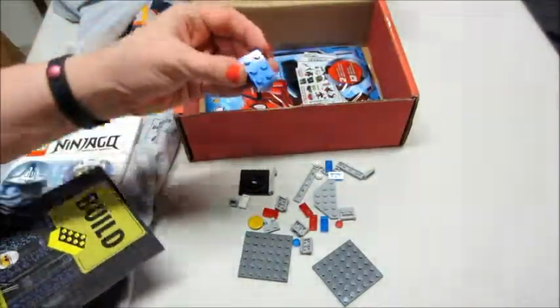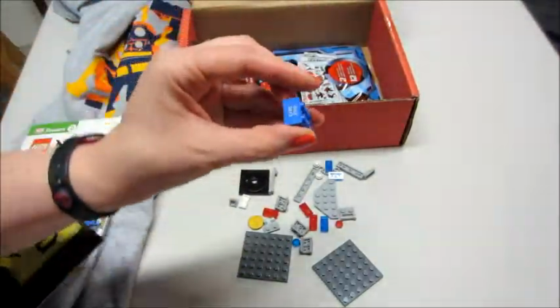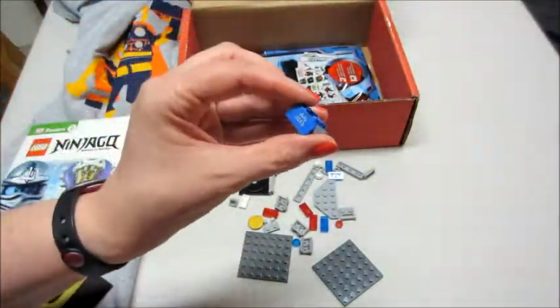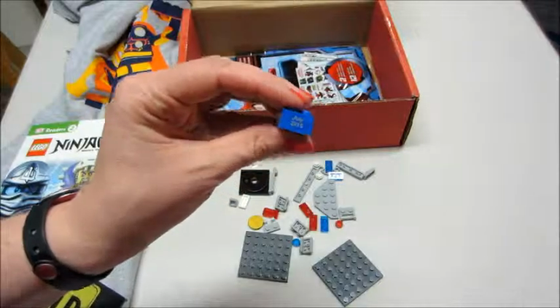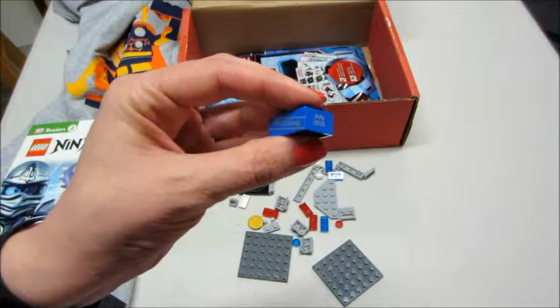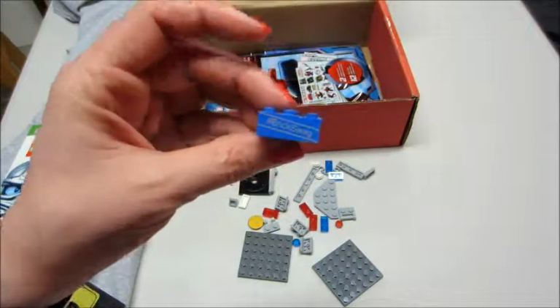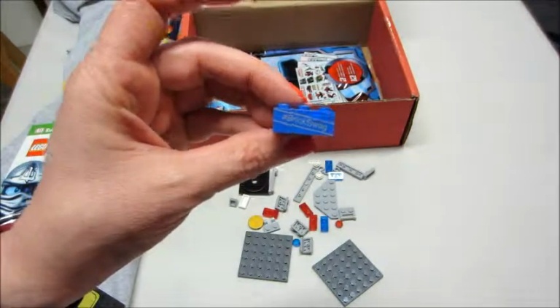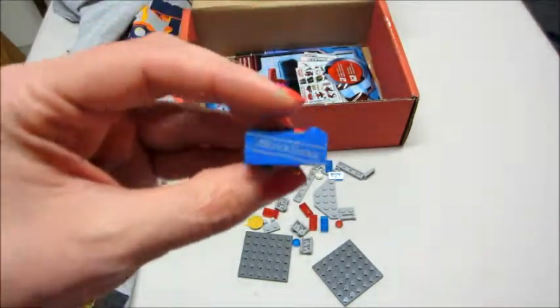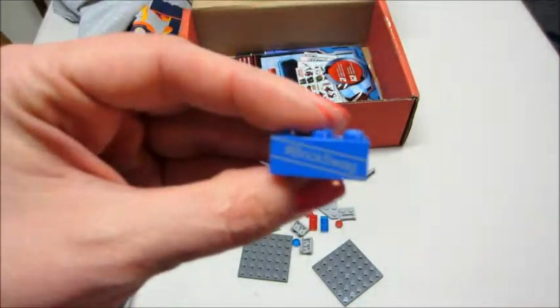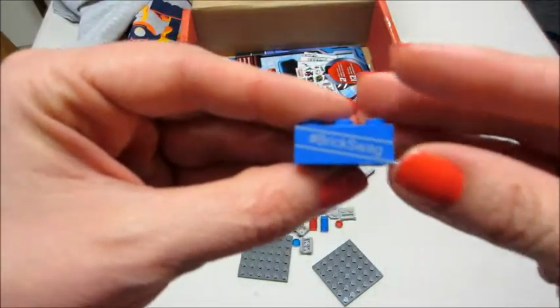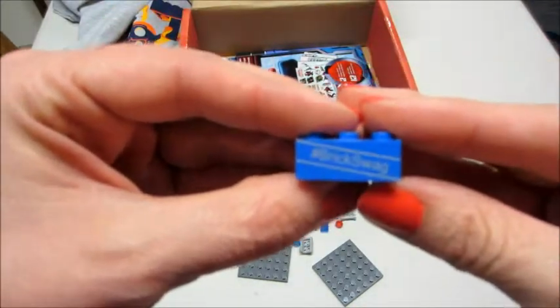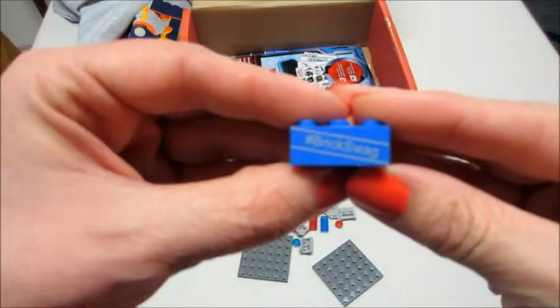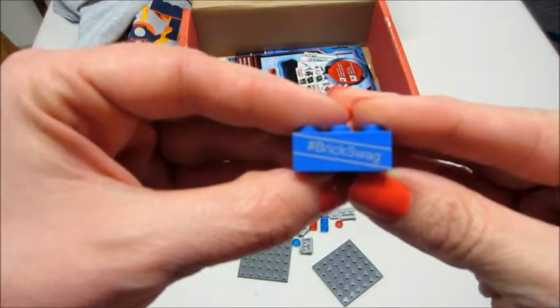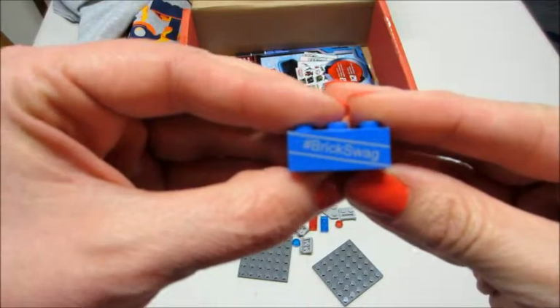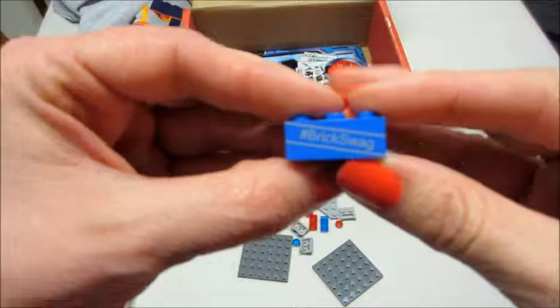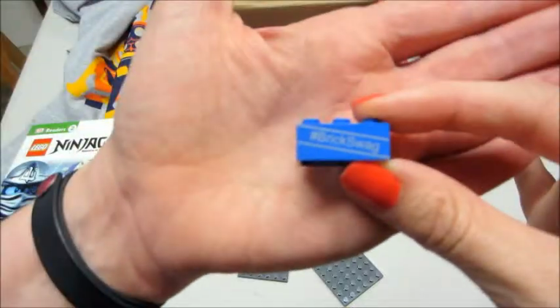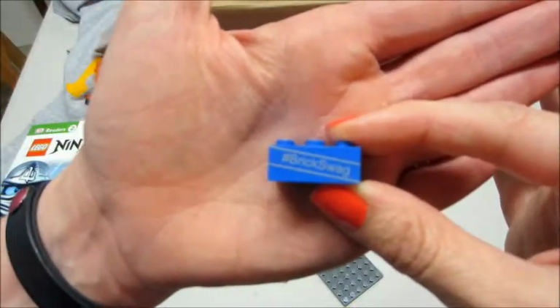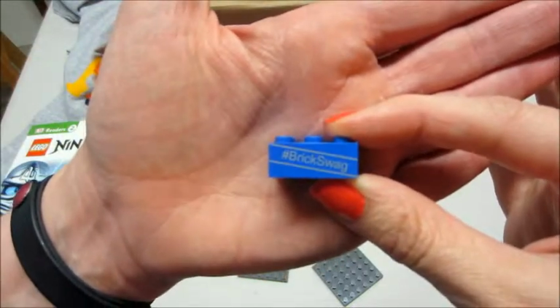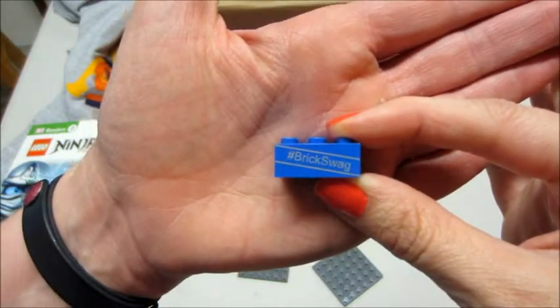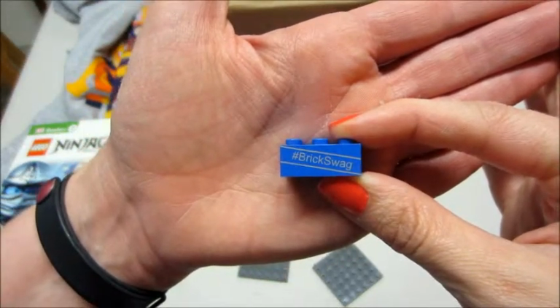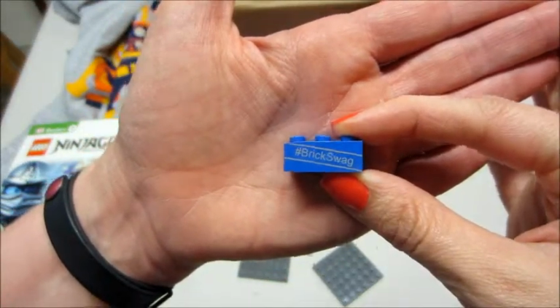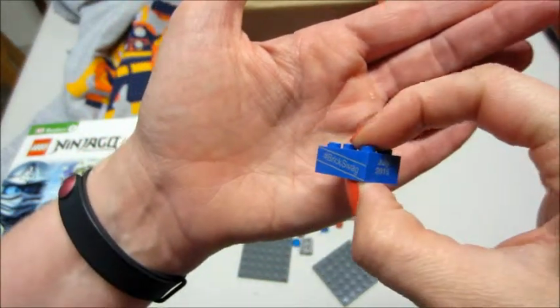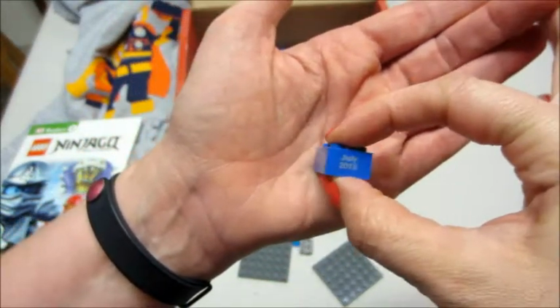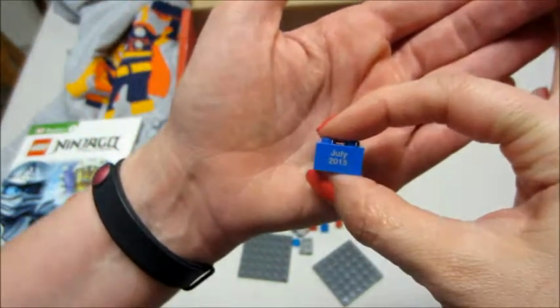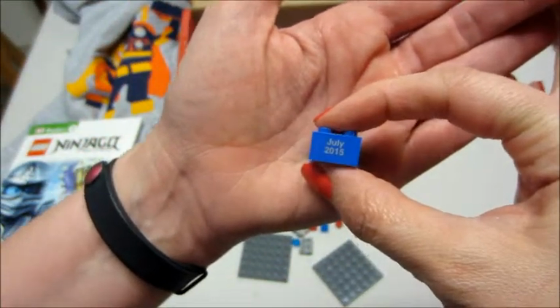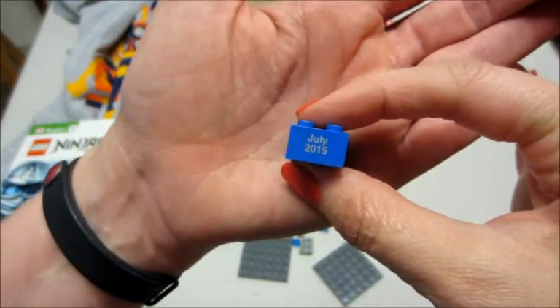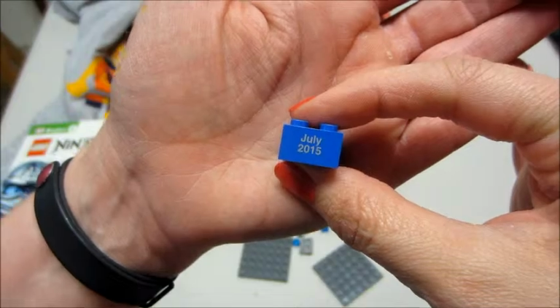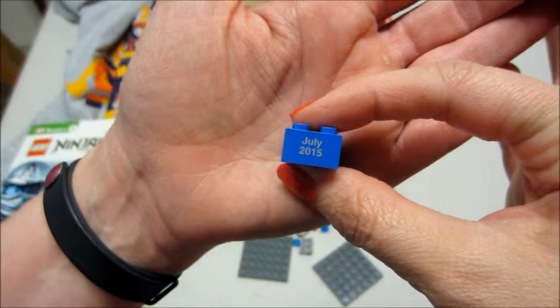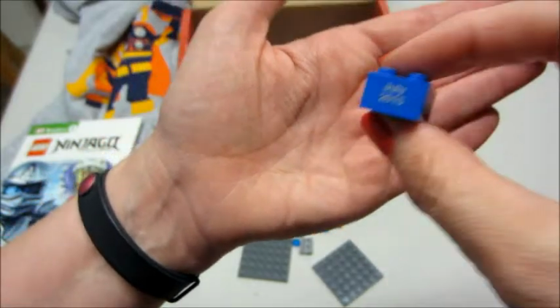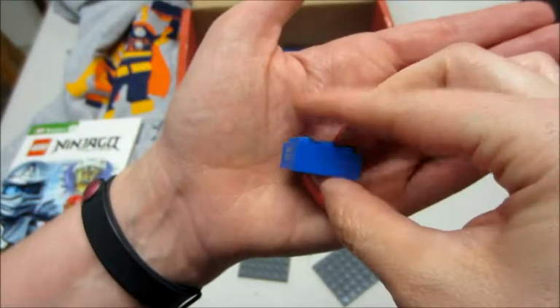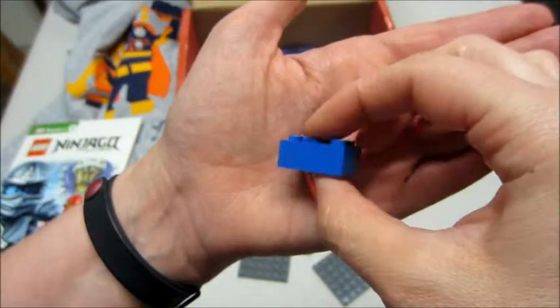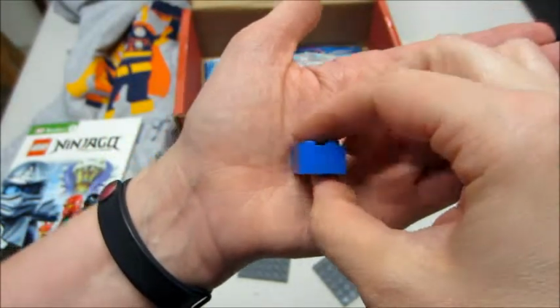We also have this cute little brick that says hashtag Brick Swag on it. And on the side it has the month and year of the box. That's so cute, I love that!